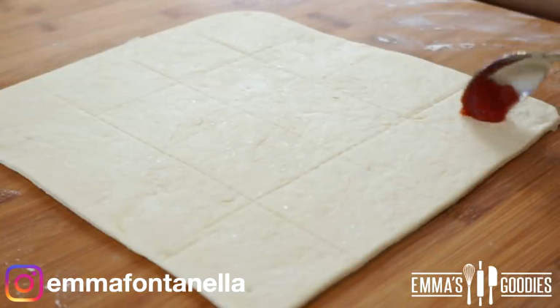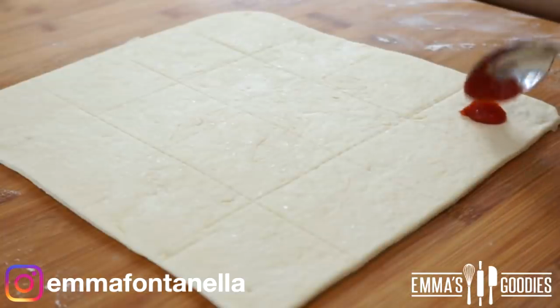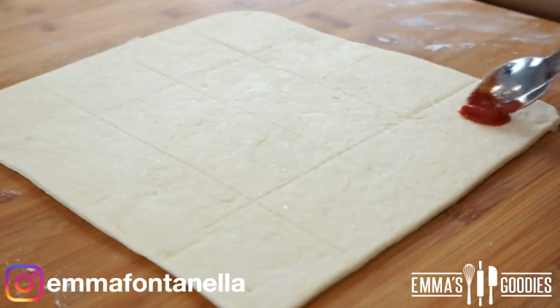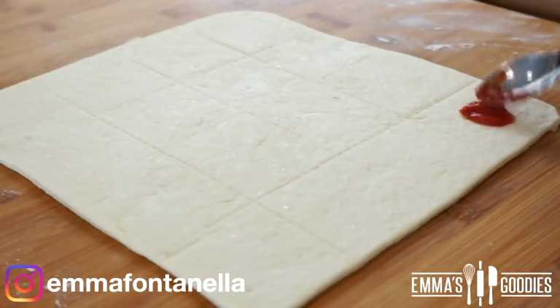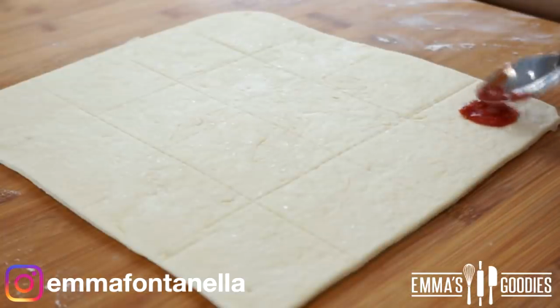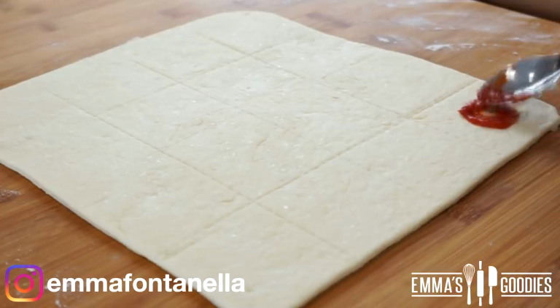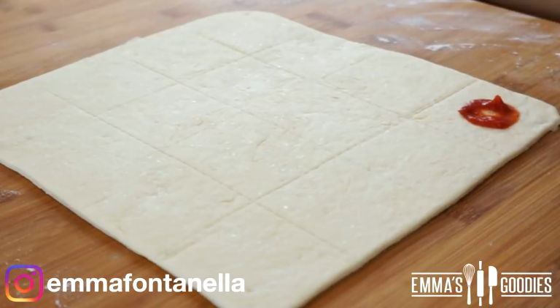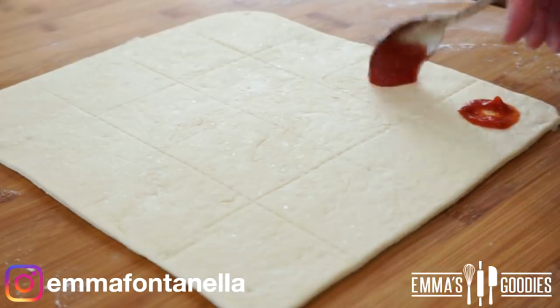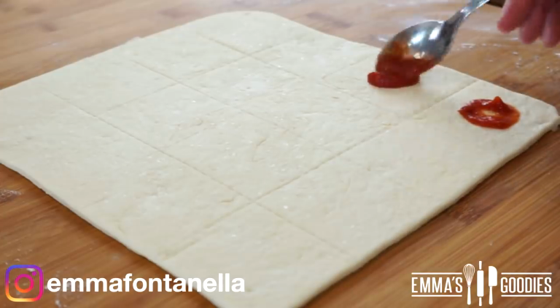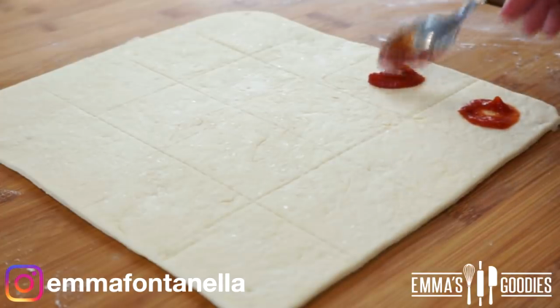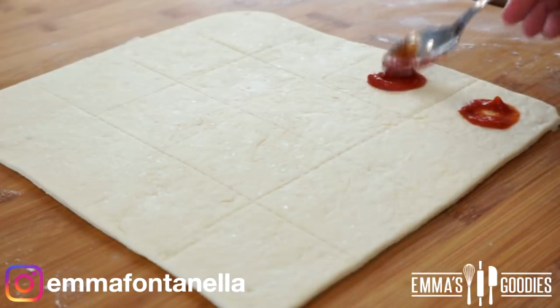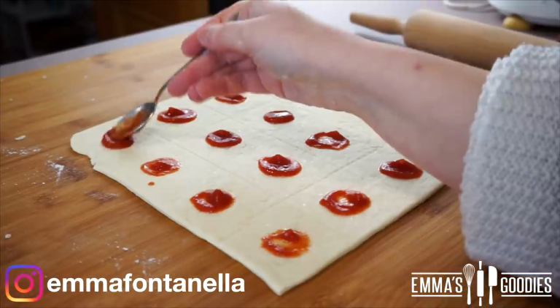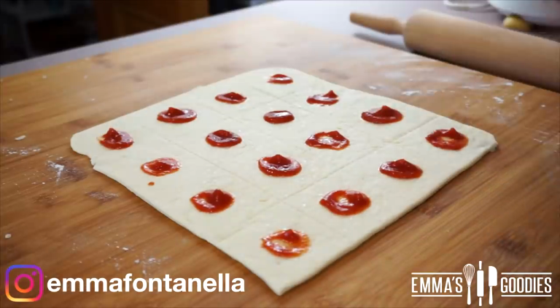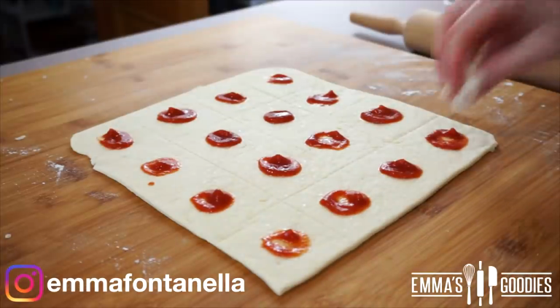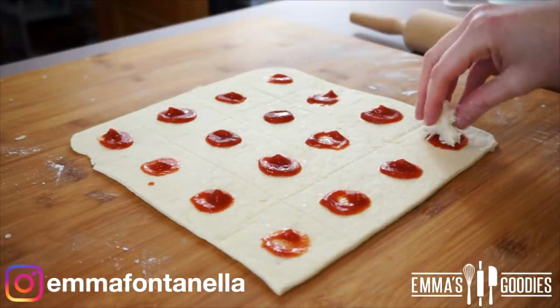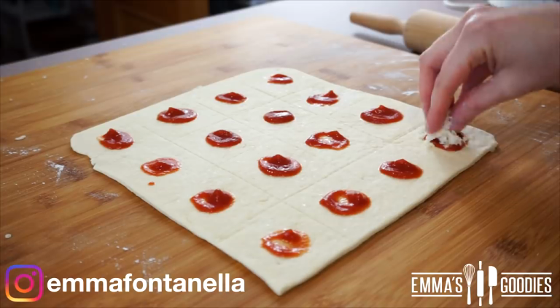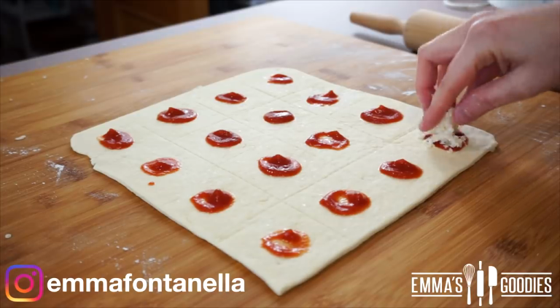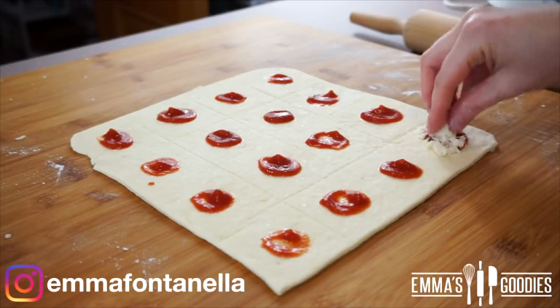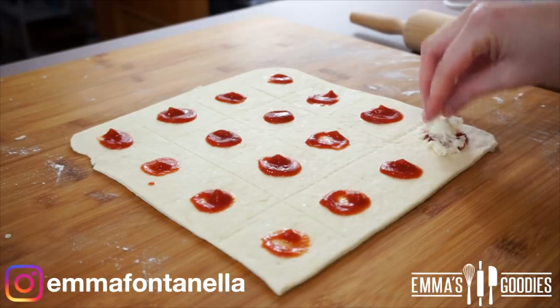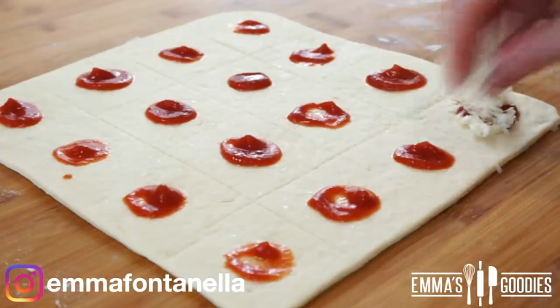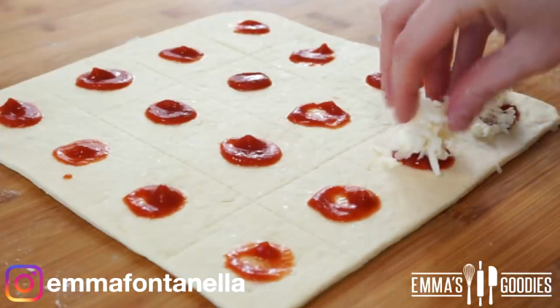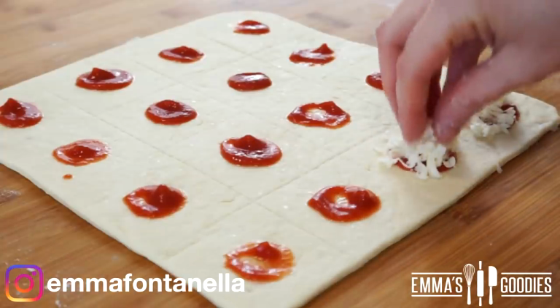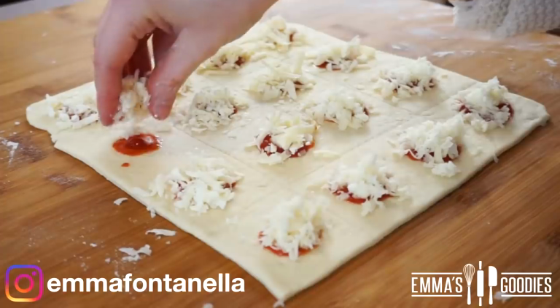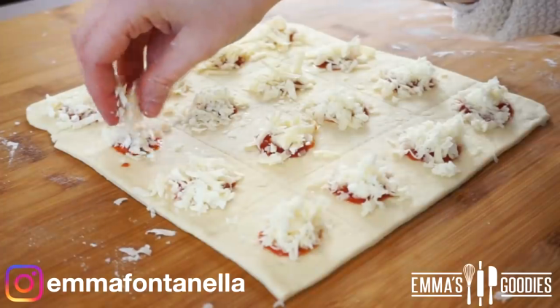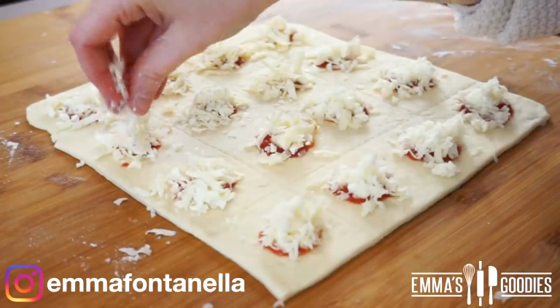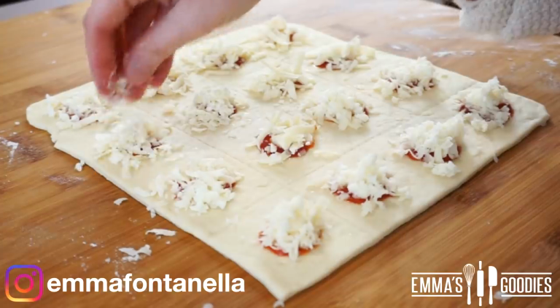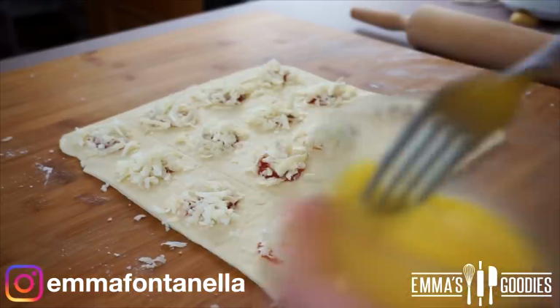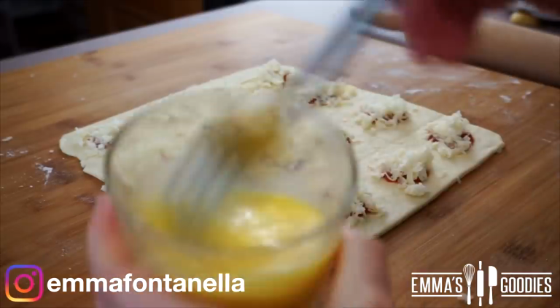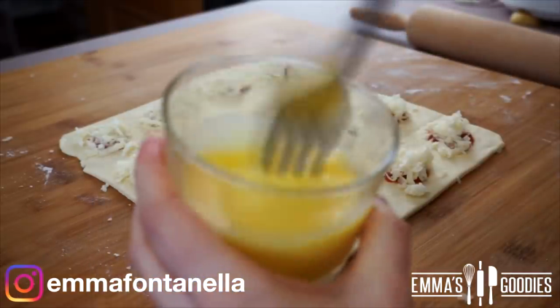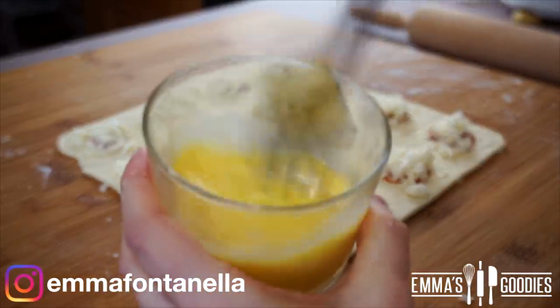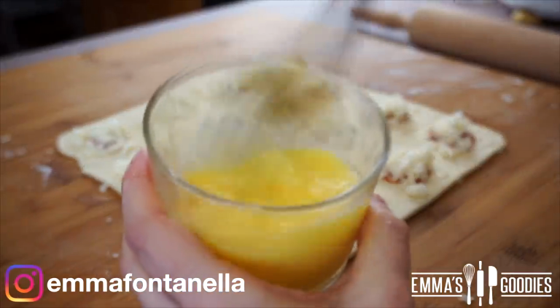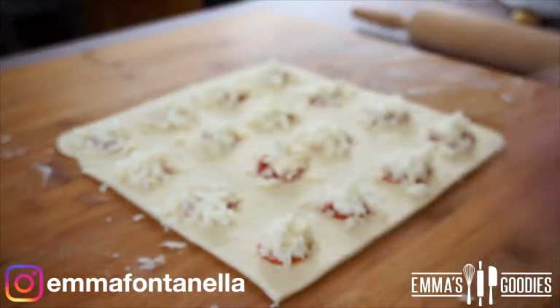Add a small amount of tomato sauce to each little square — a little does go a long way. We'll serve these with extra sauce on the side anyway. Add your cheese and be generous — we want that cheese pull — but don't go overboard otherwise it's going to ooze out into the oil.